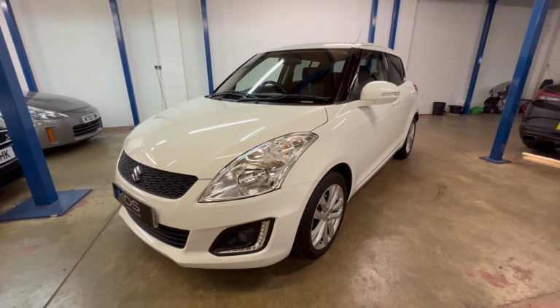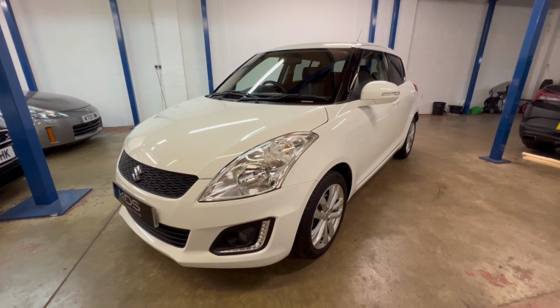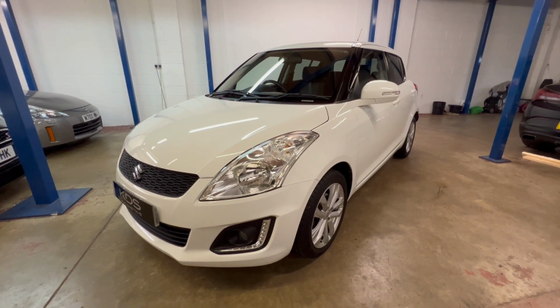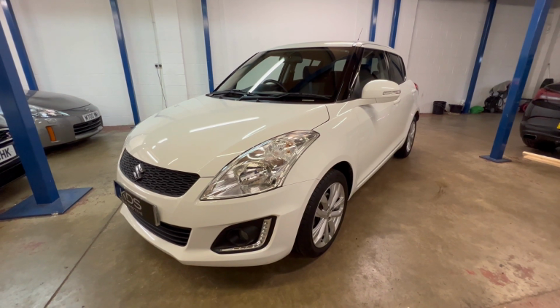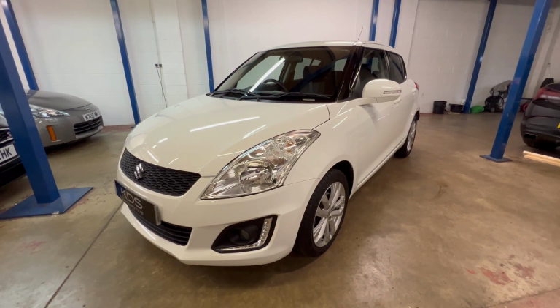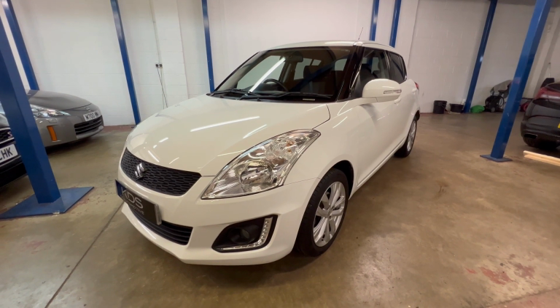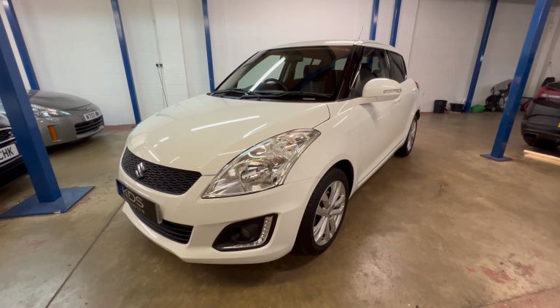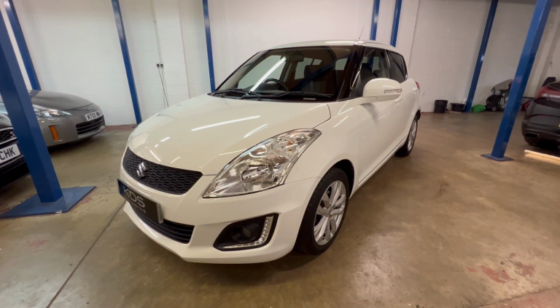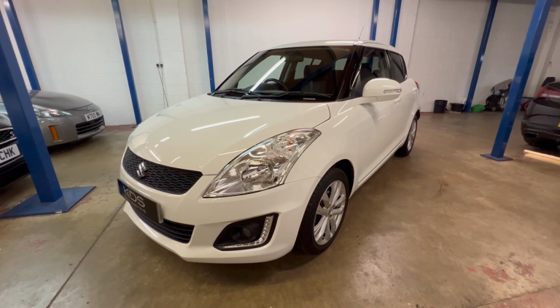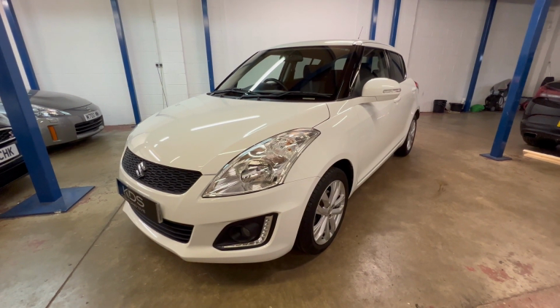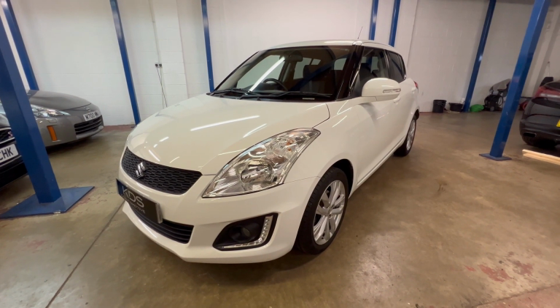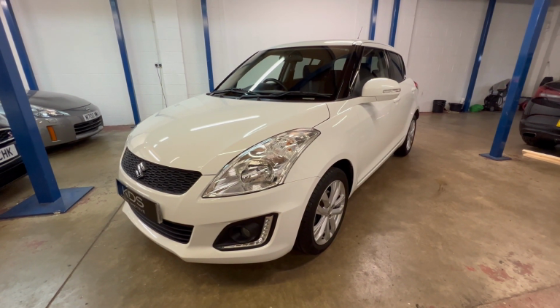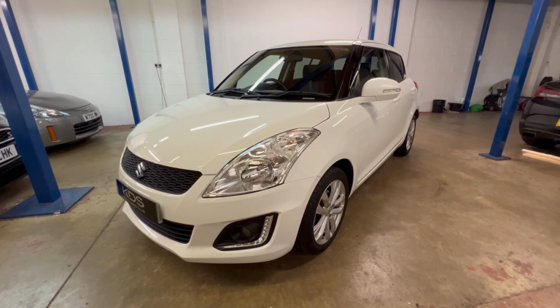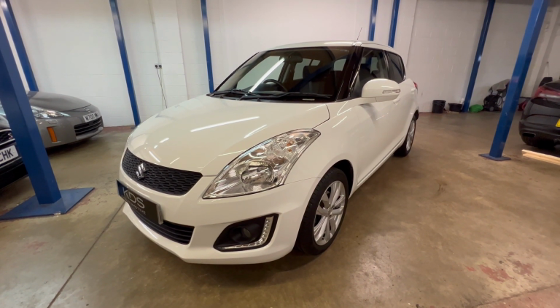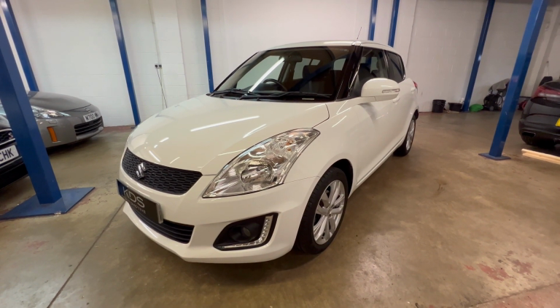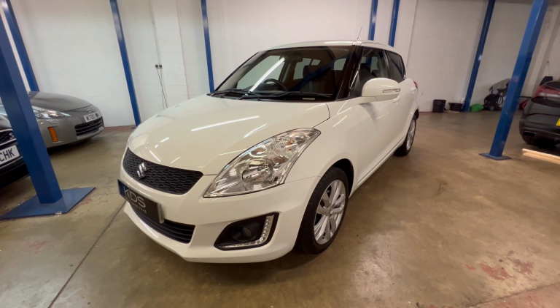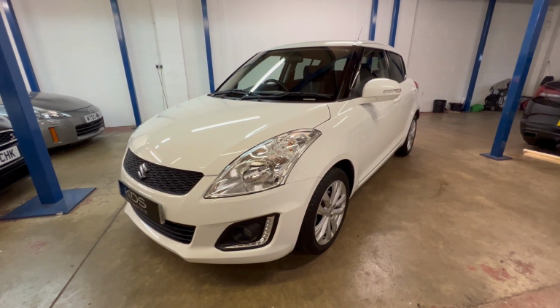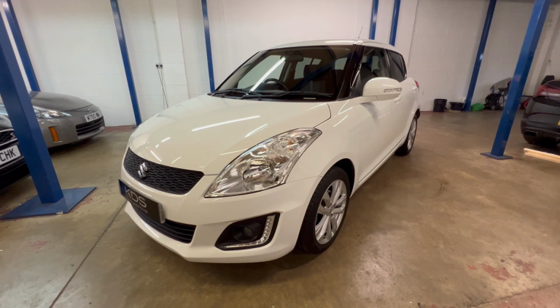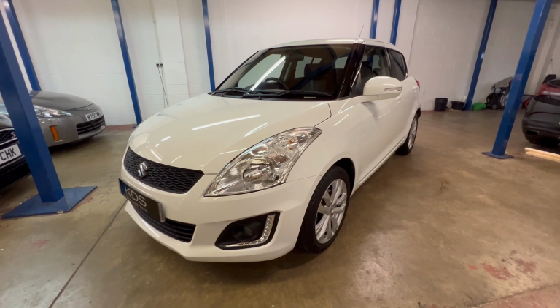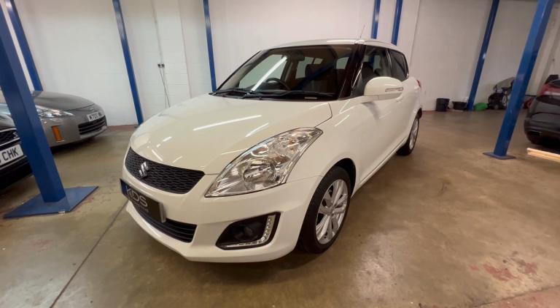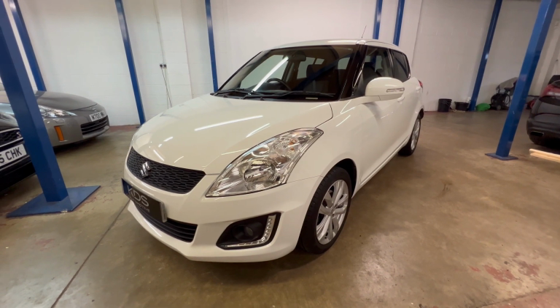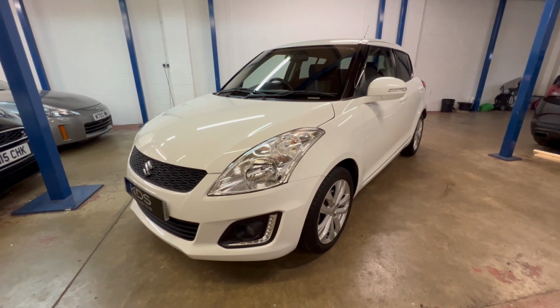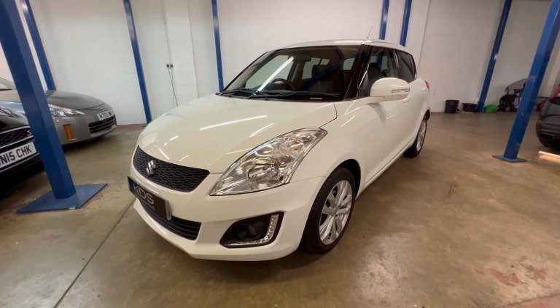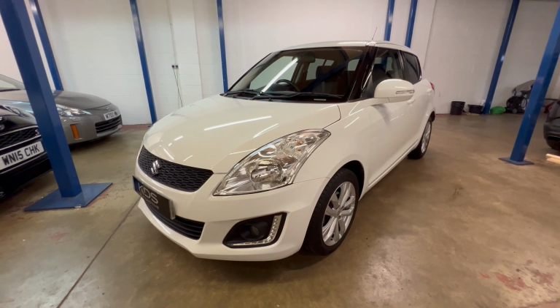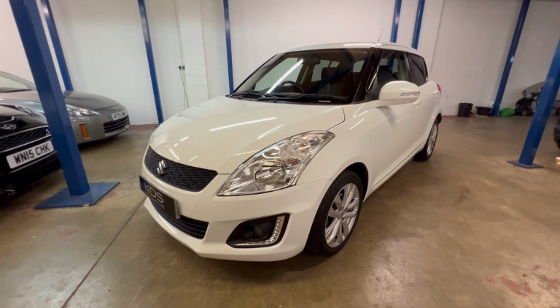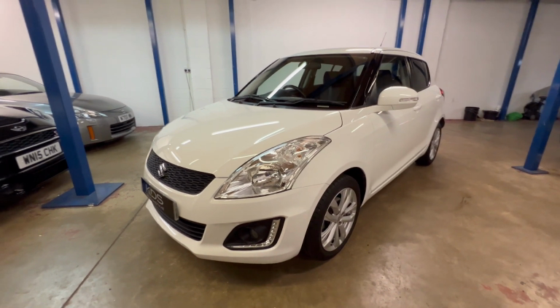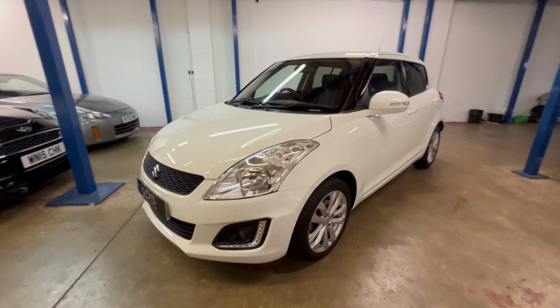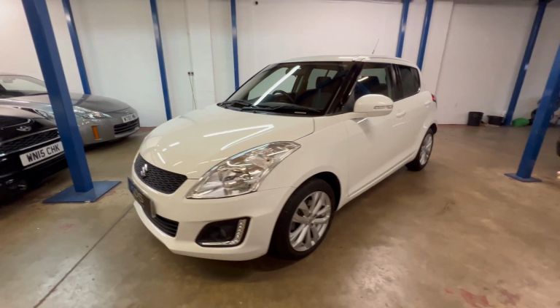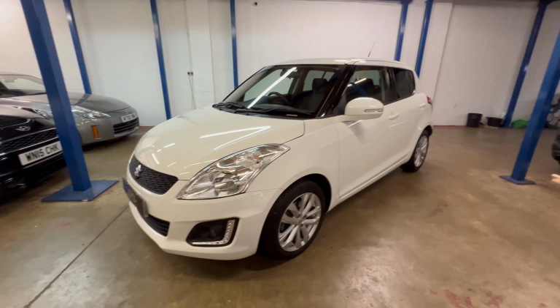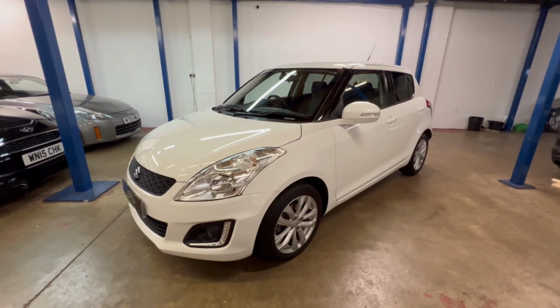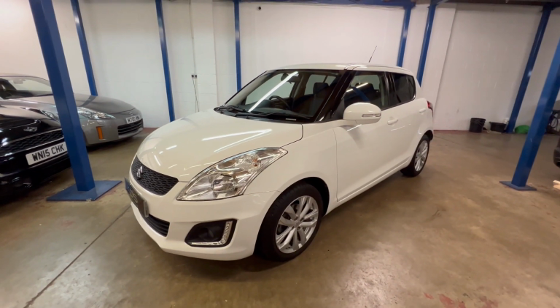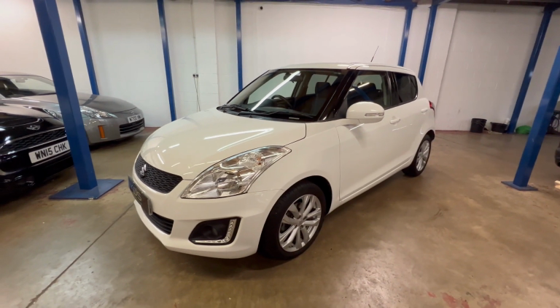Hi, it's Kevitt KDS Automotive. Got a video today for you of our Suzuki Swift. This is the 1.2 SZ4 model, automatic transmission, finished in white, as you can see.